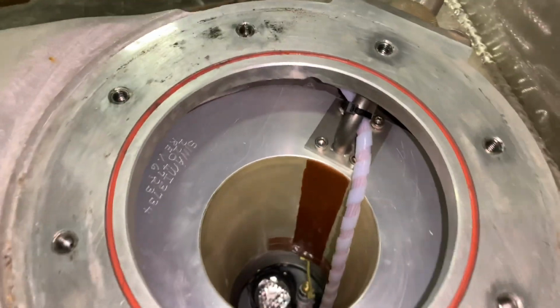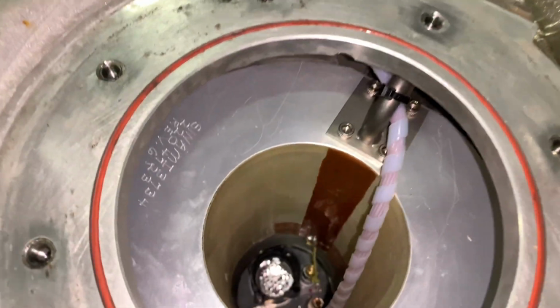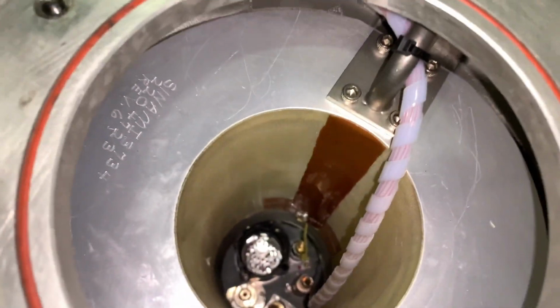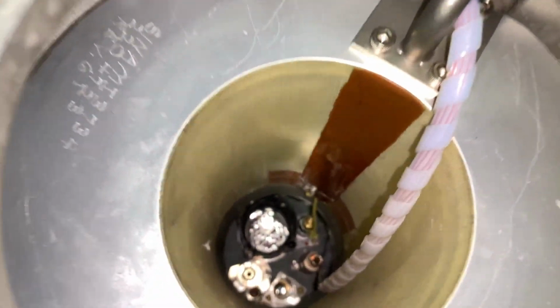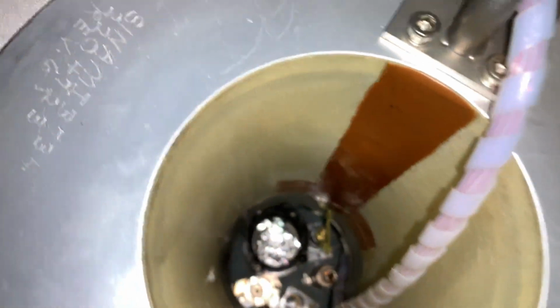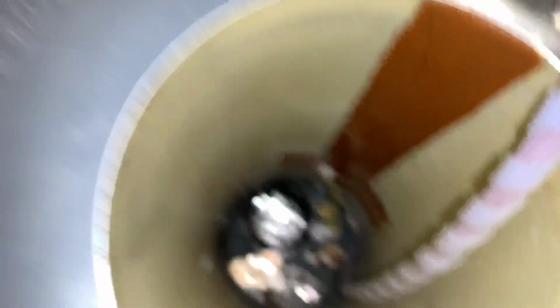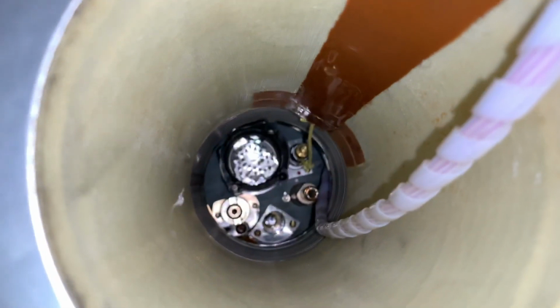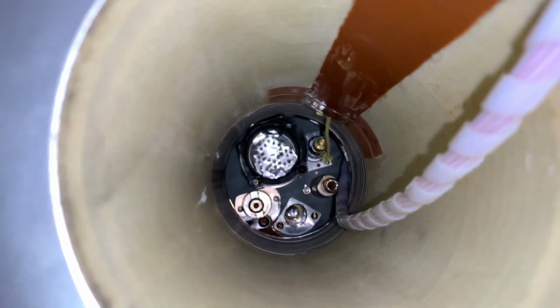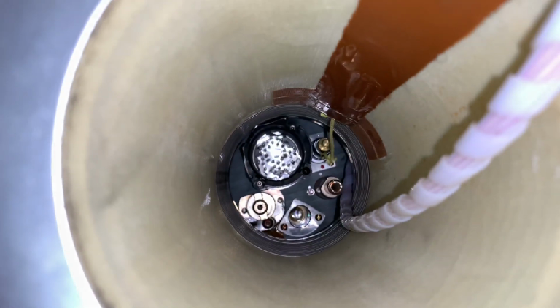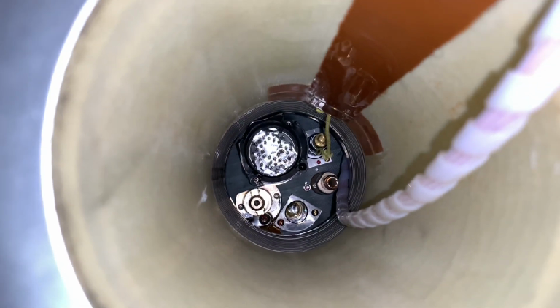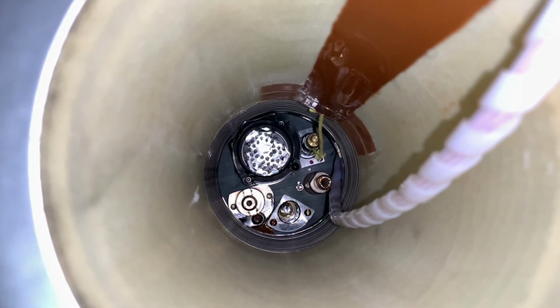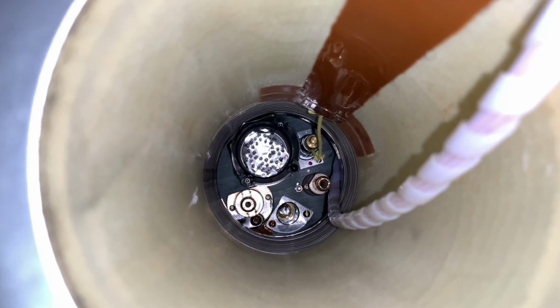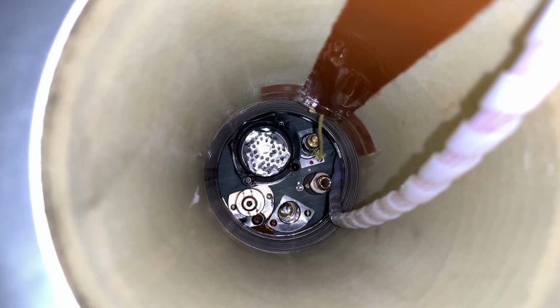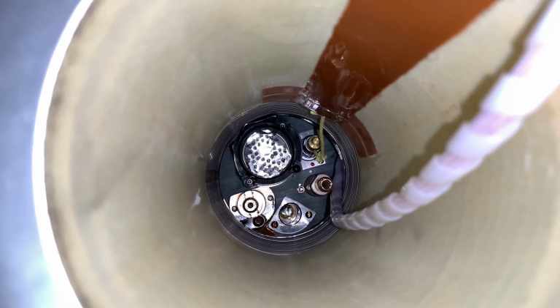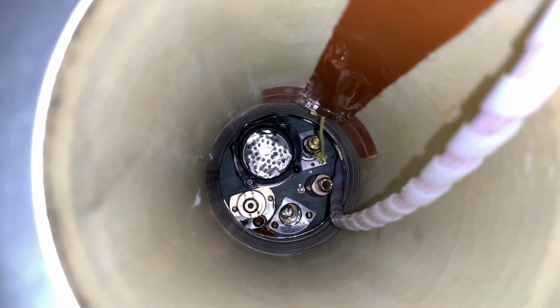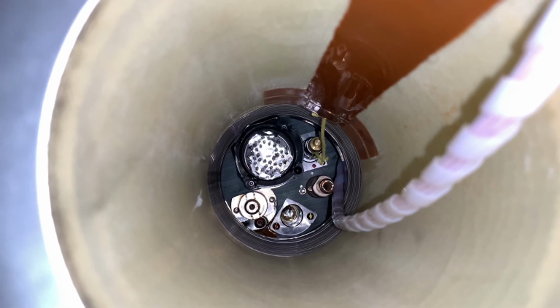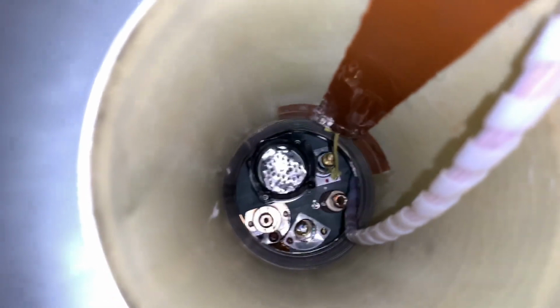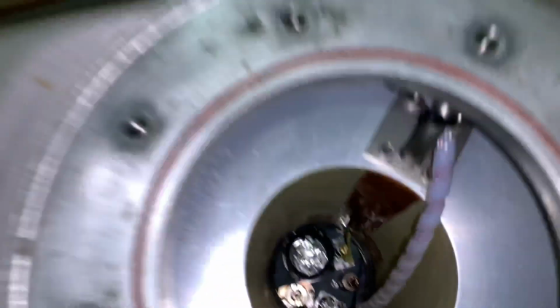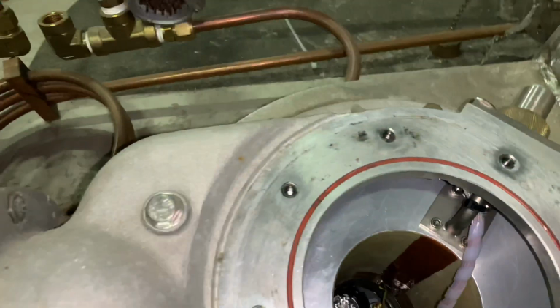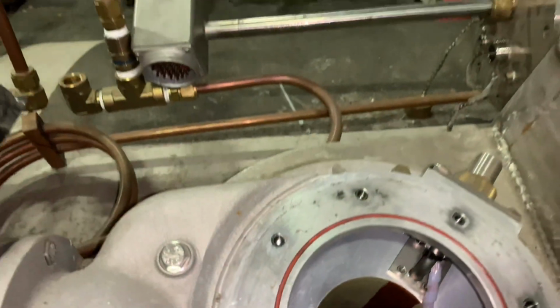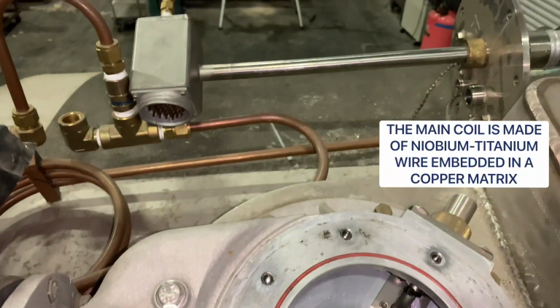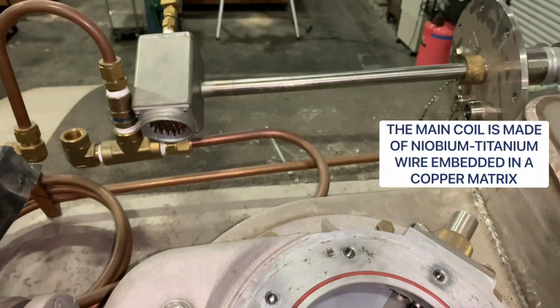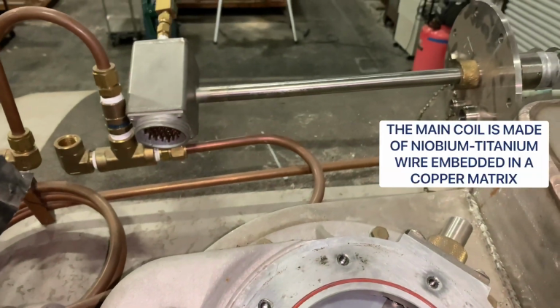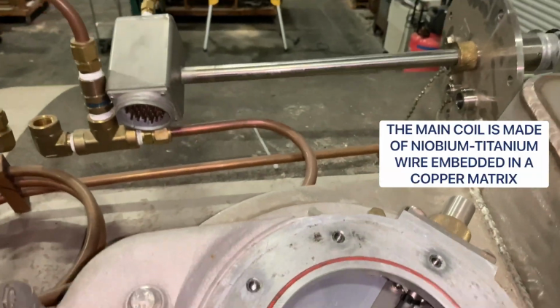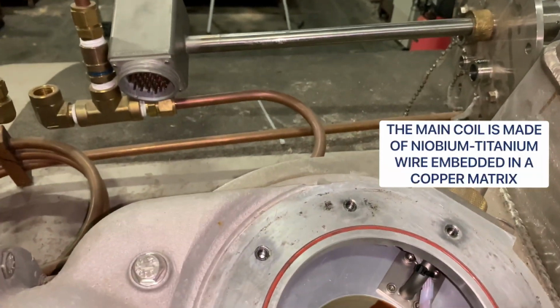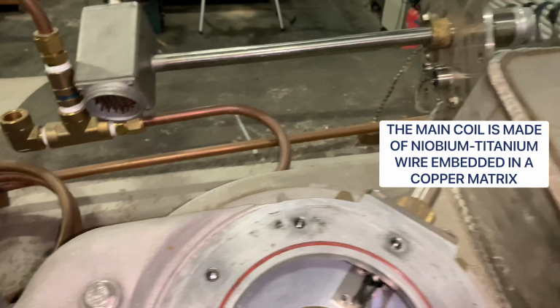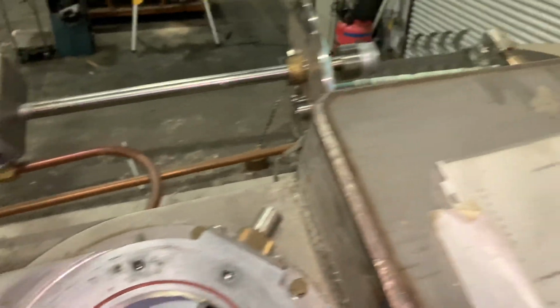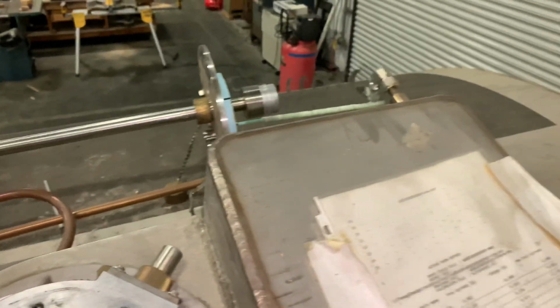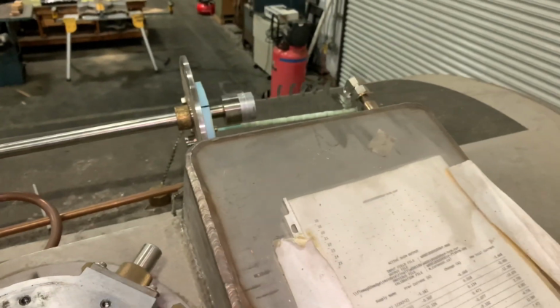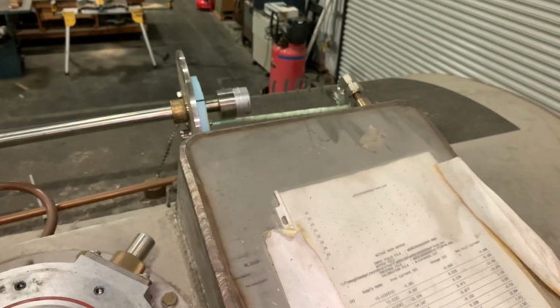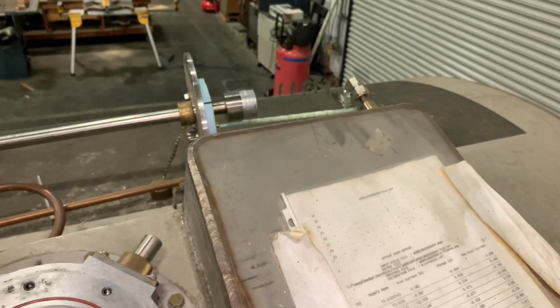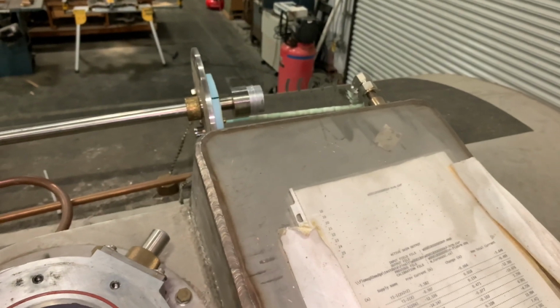The port on top of the magnet contains the ramp and shim connections. This is where high-amperage power supplies connect to the main coil inside the MRI magnet. This allows the field engineers to tune the static magnetic field inside the MRI scanner.